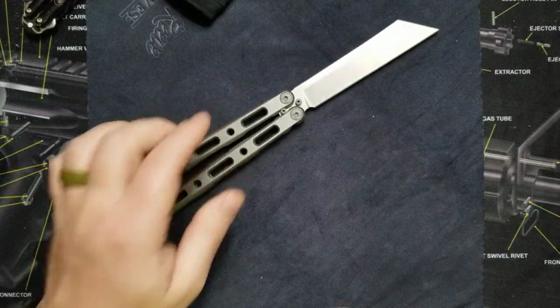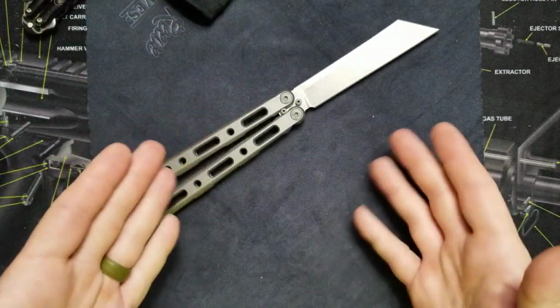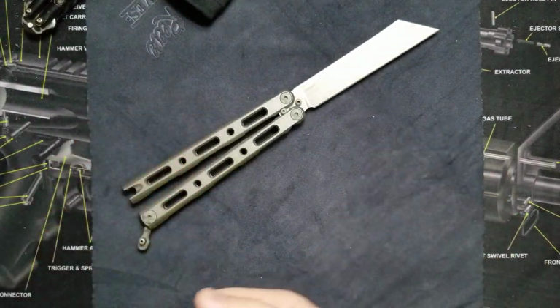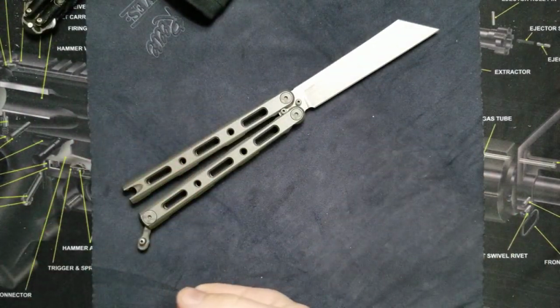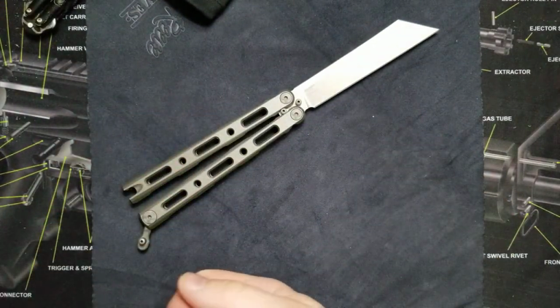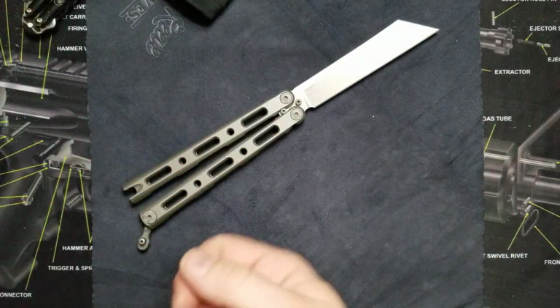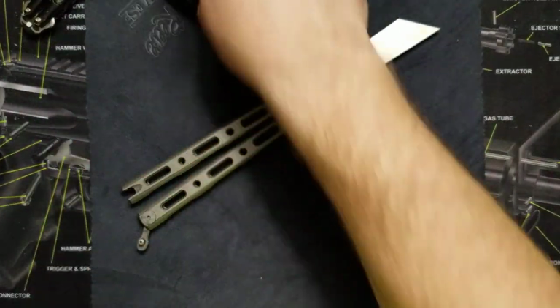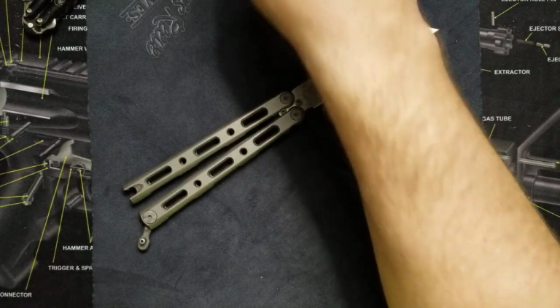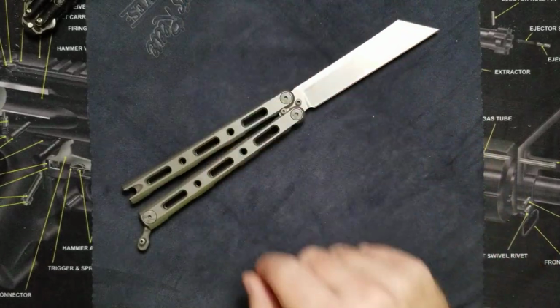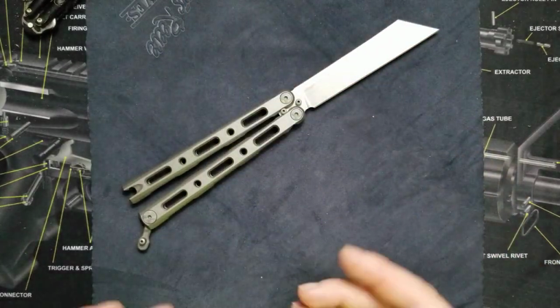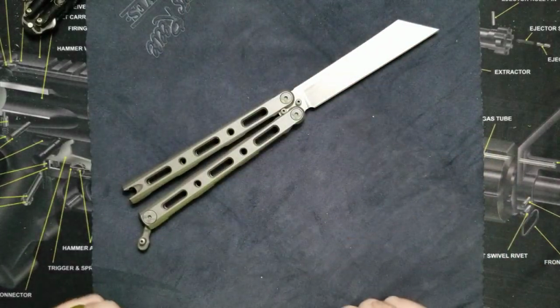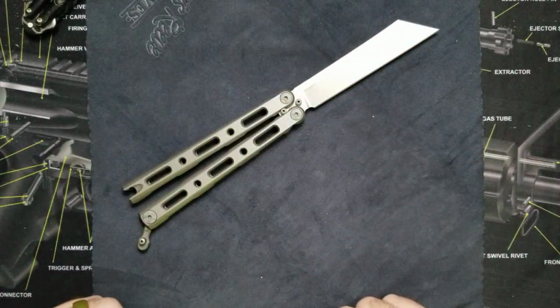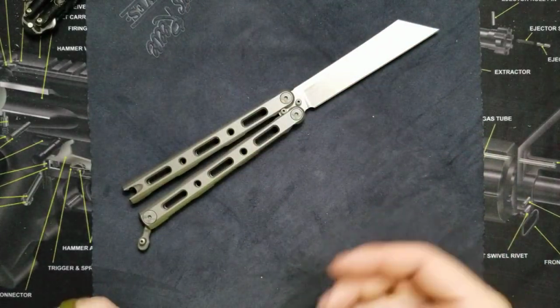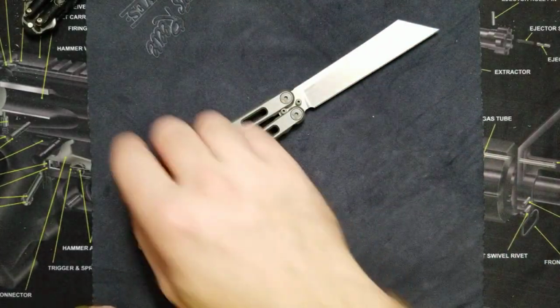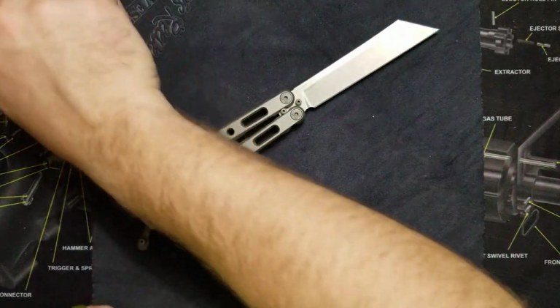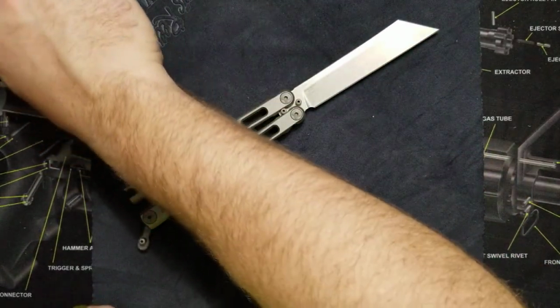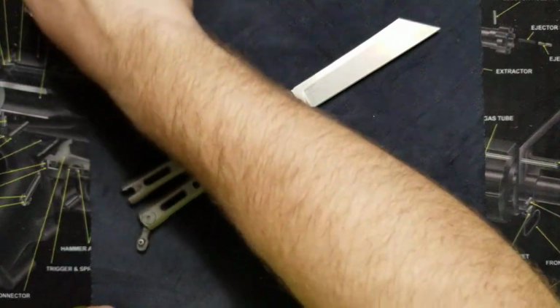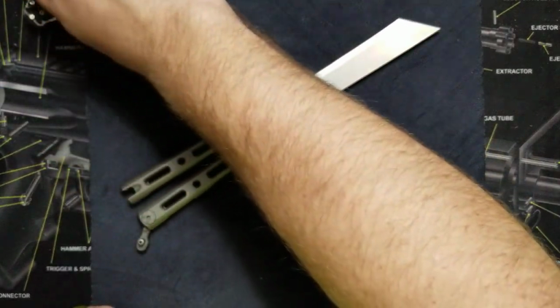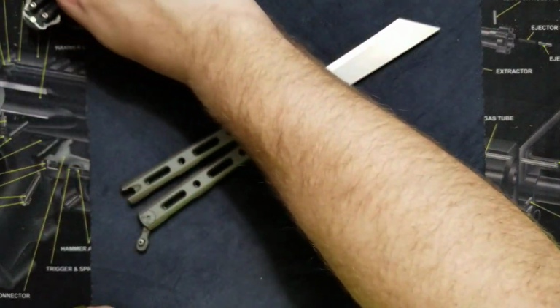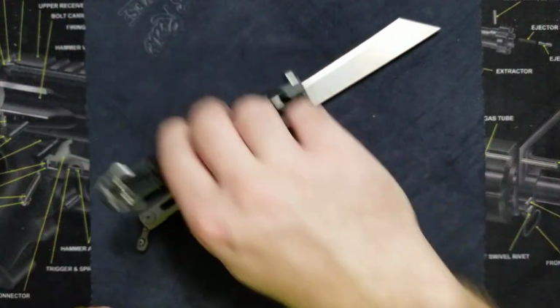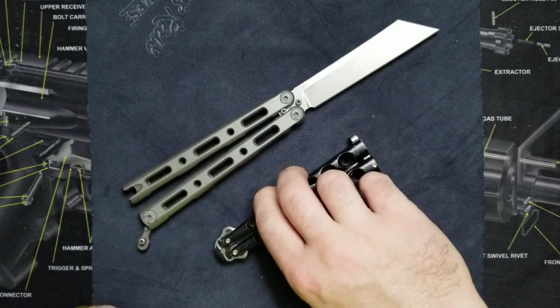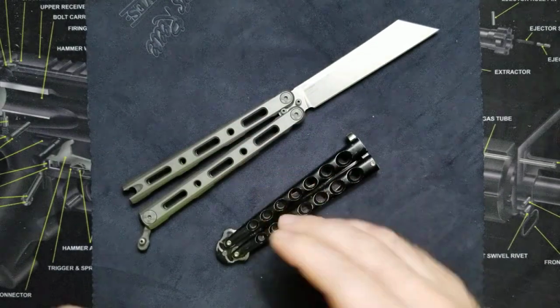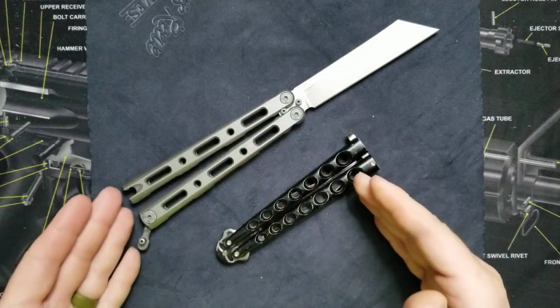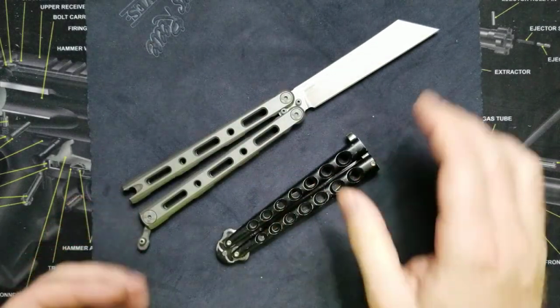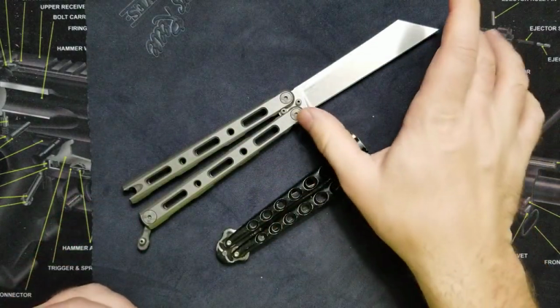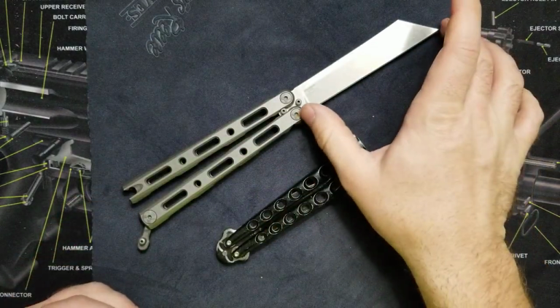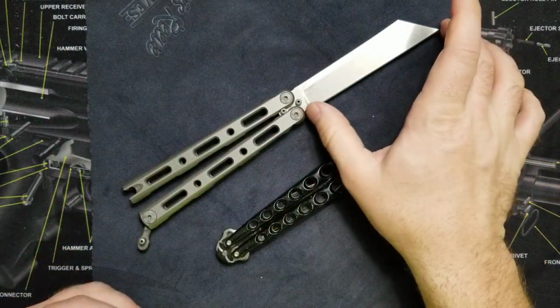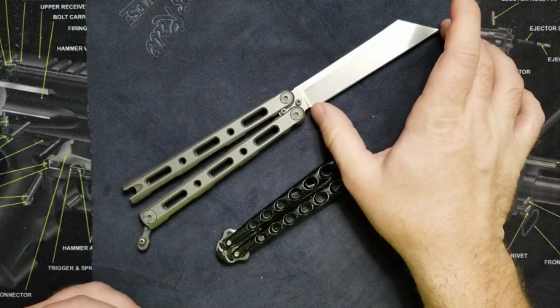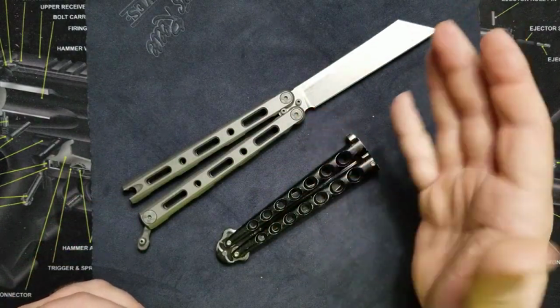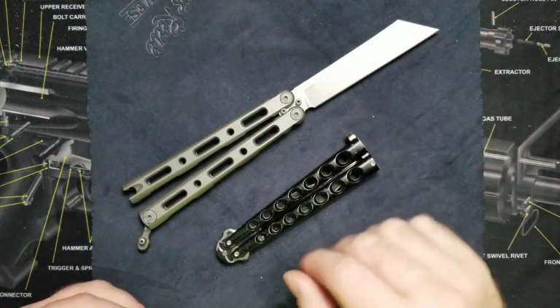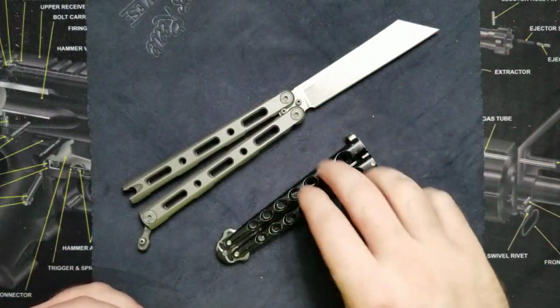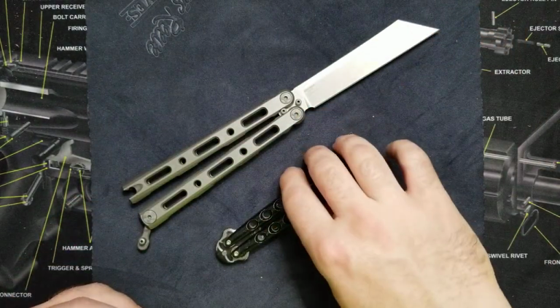Now a lot of manufacturers make these. Know your knife laws depending on what state you live in — know if this is legal, know if the blade length is legal. All that good stuff.